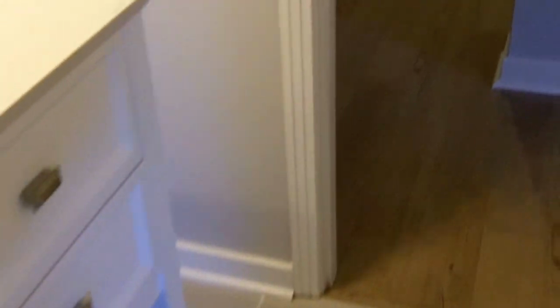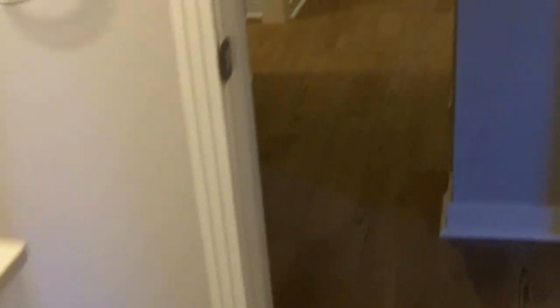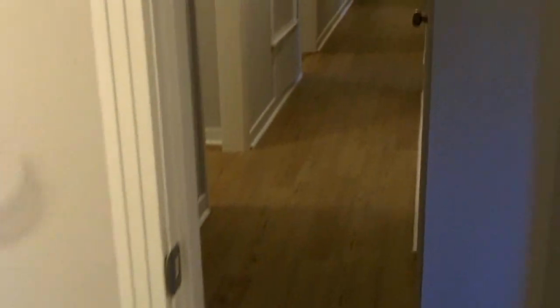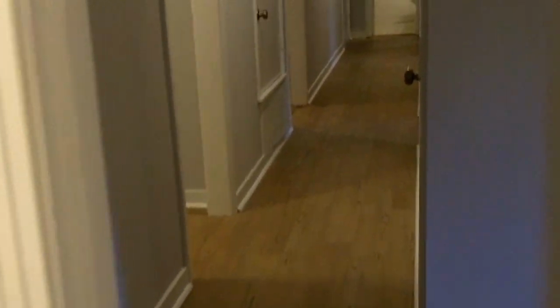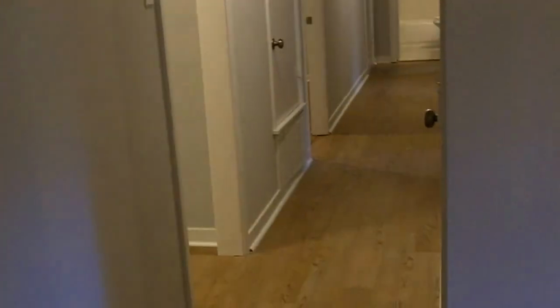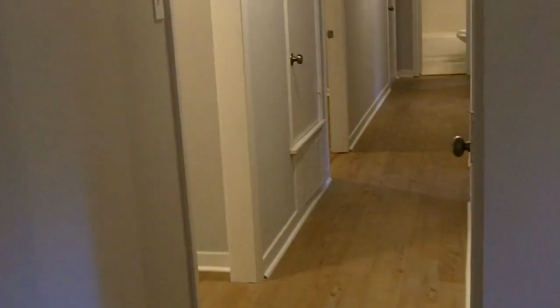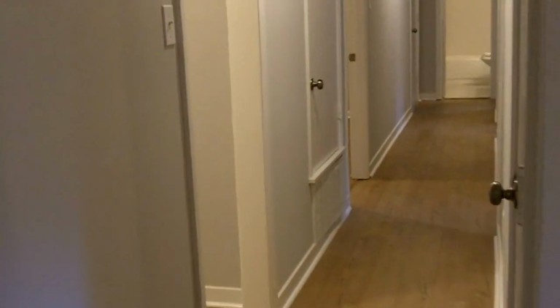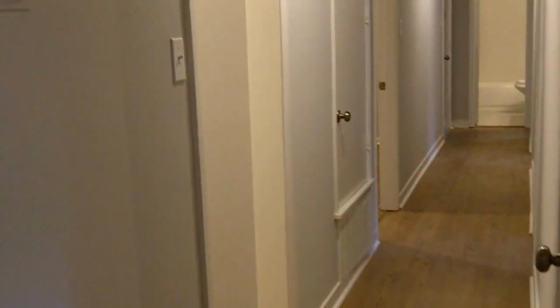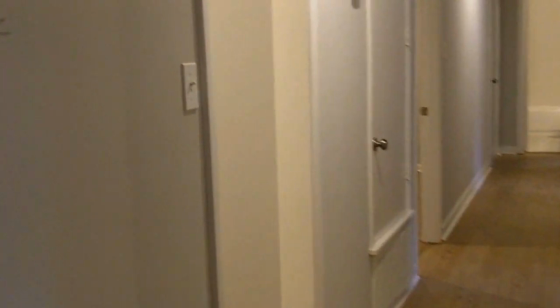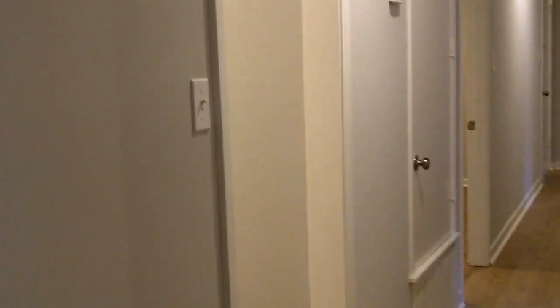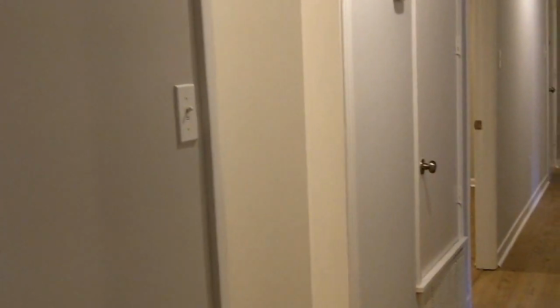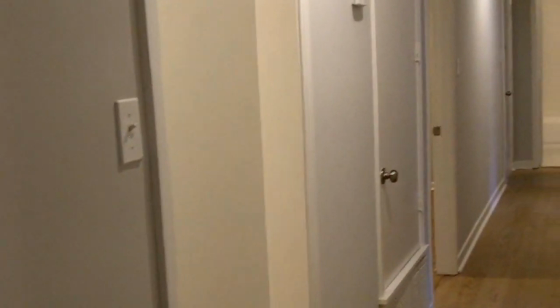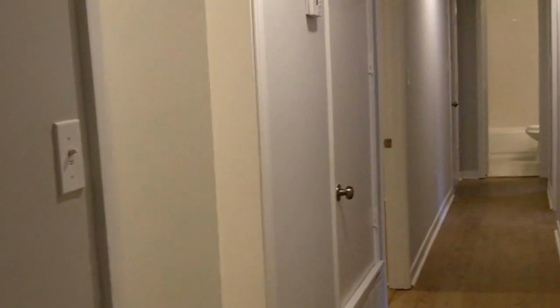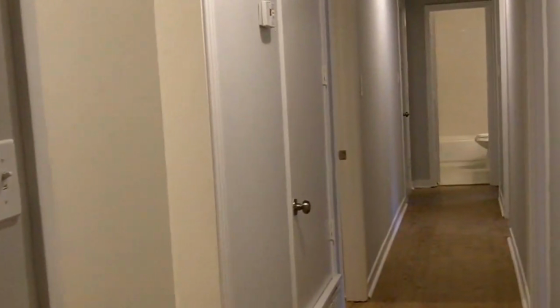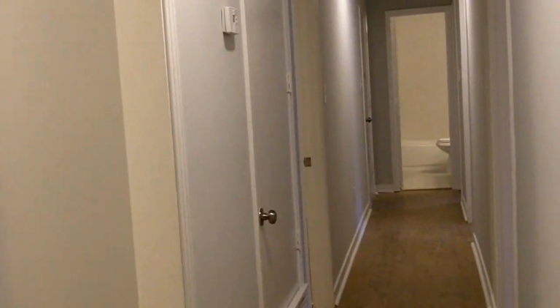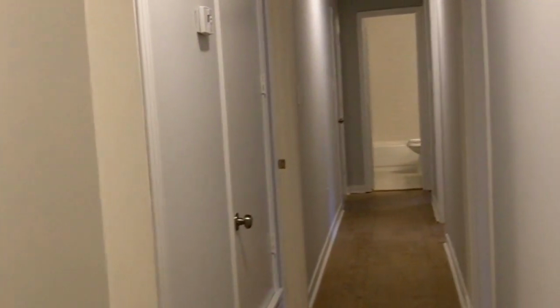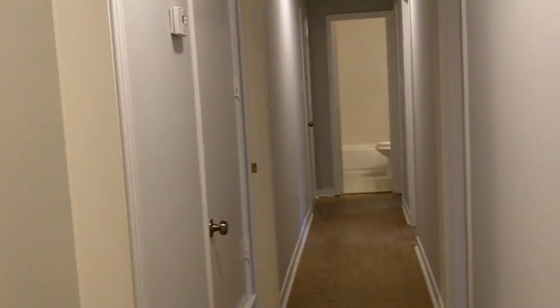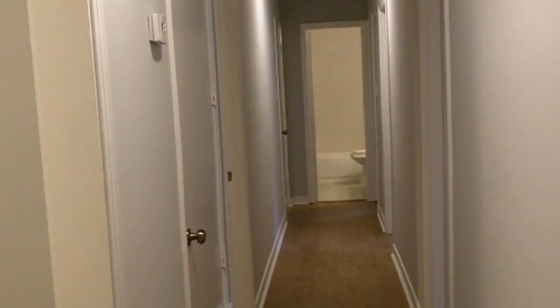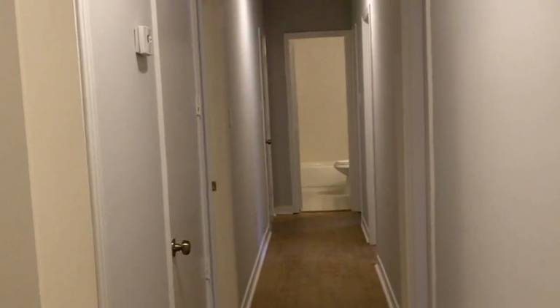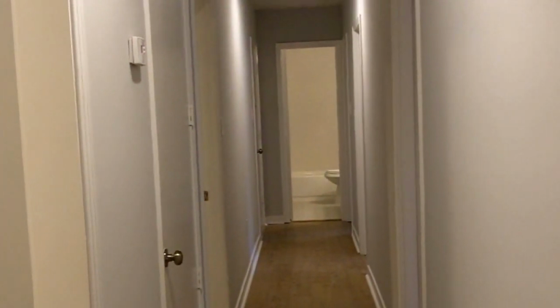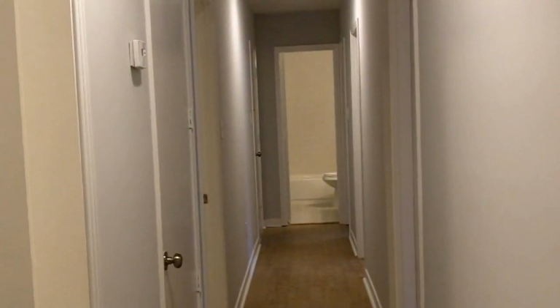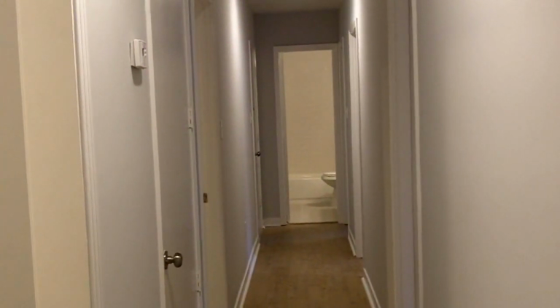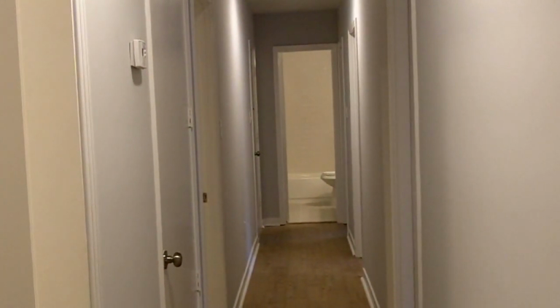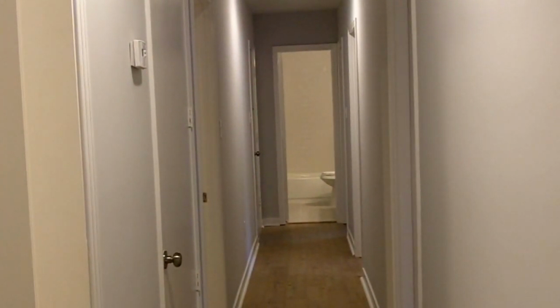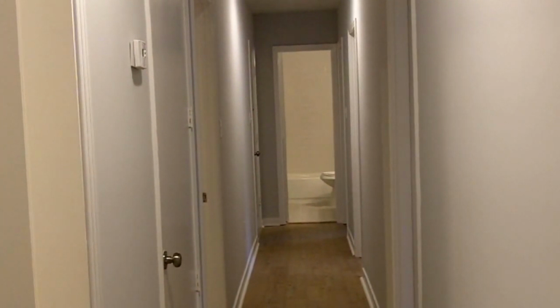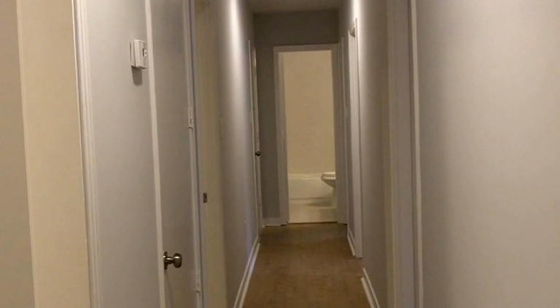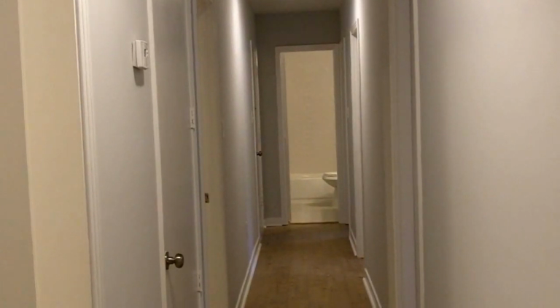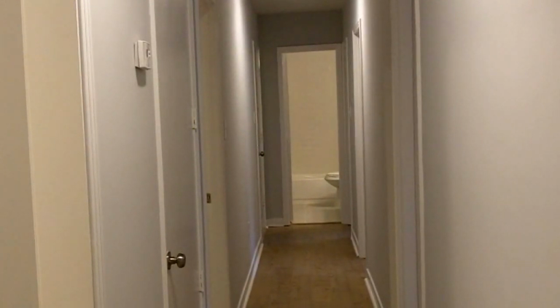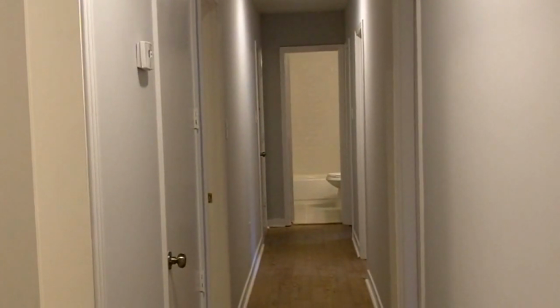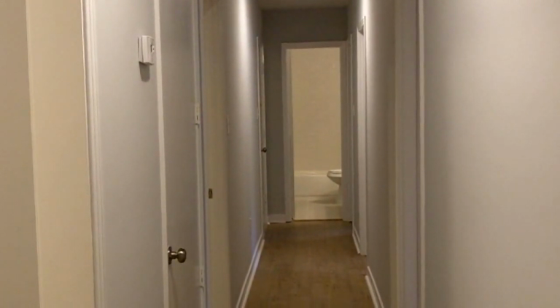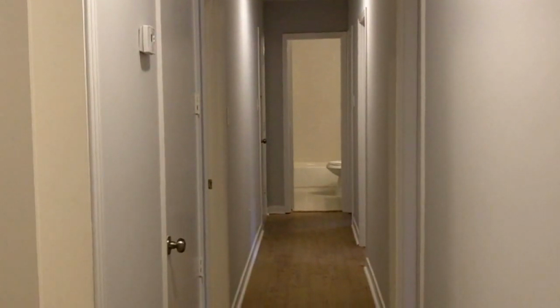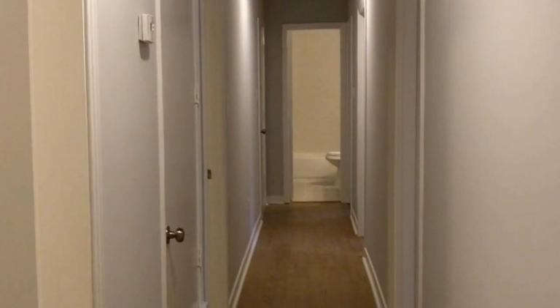If you are interested in this home, please log on to our website at damonwofford.com. On the home page you can see where you can set up an appointment to view or to submit a full application.